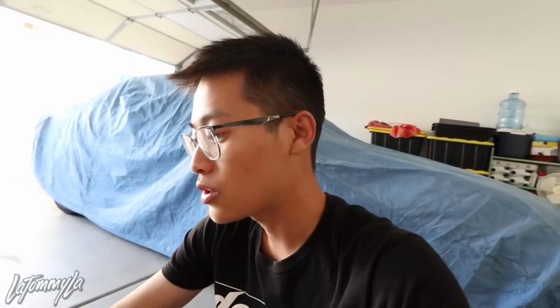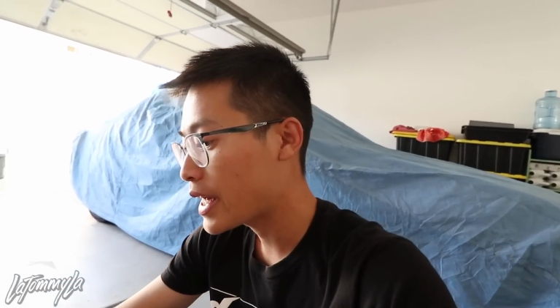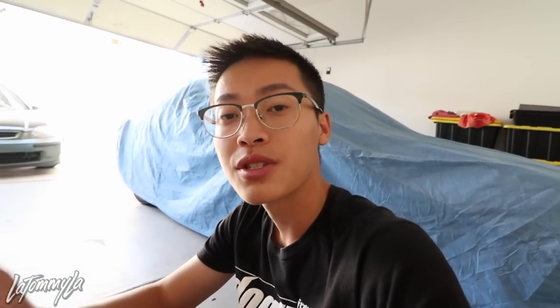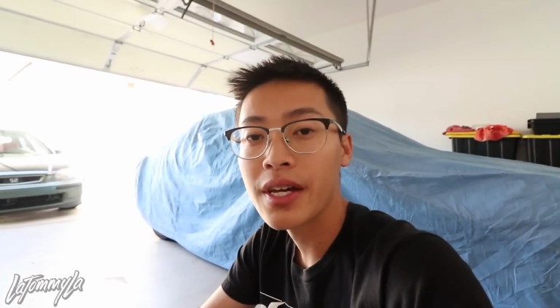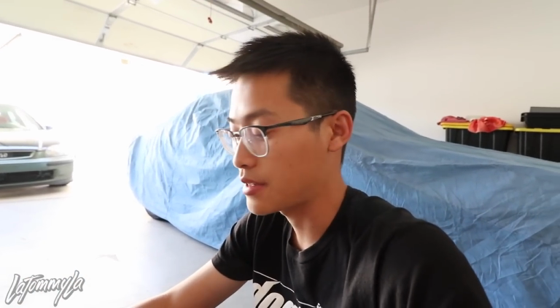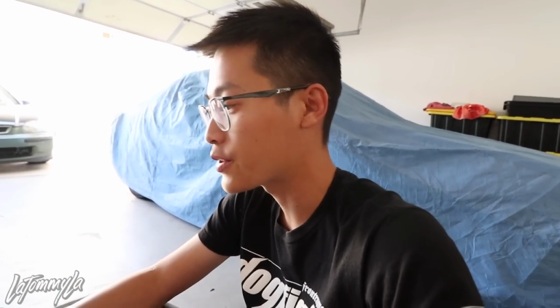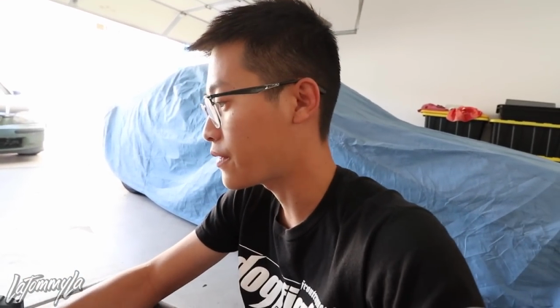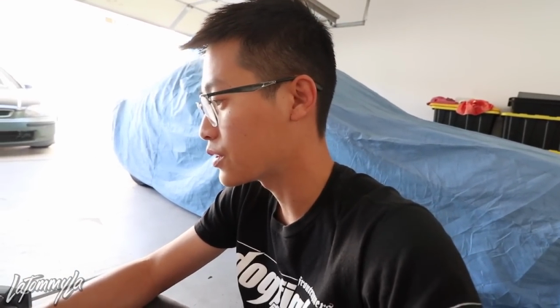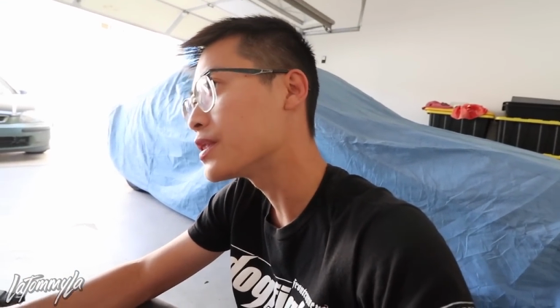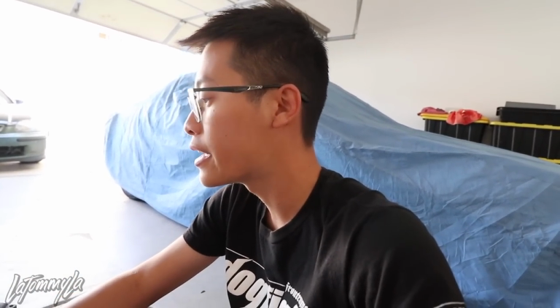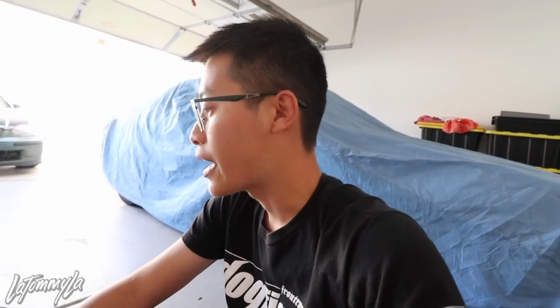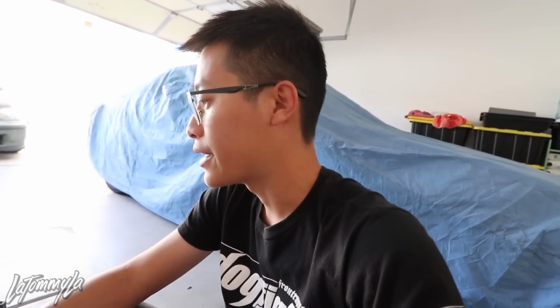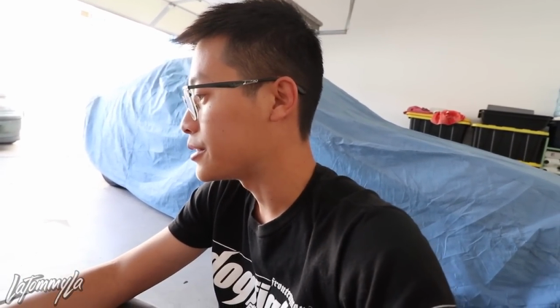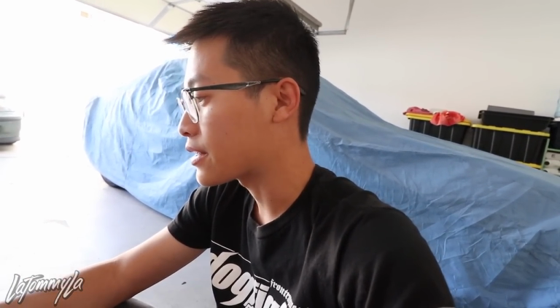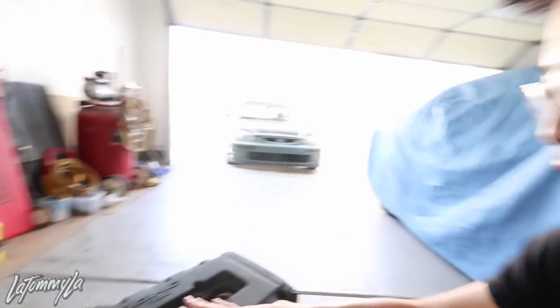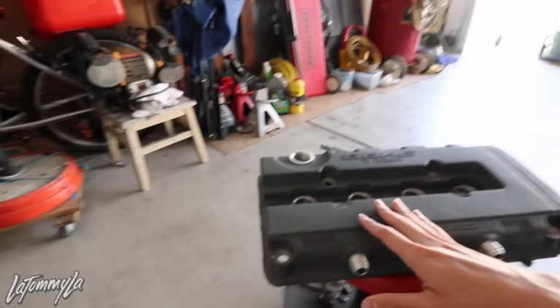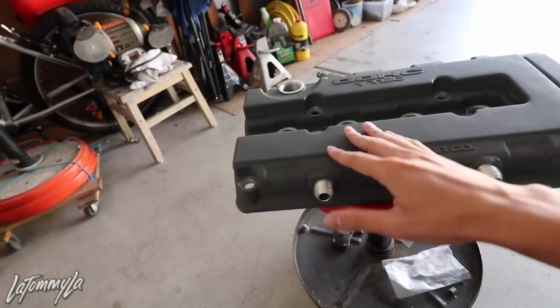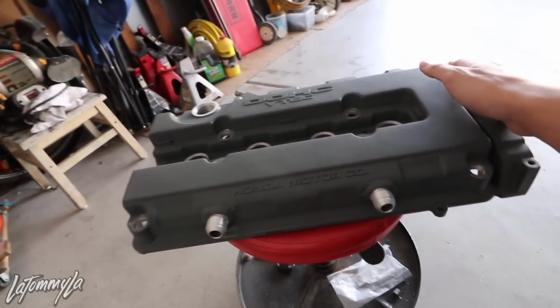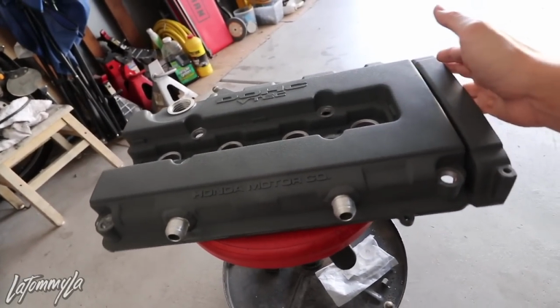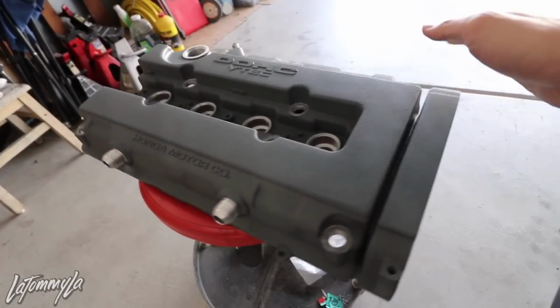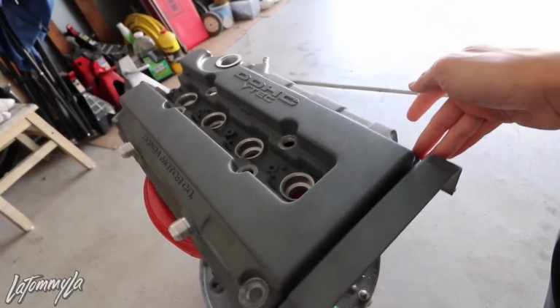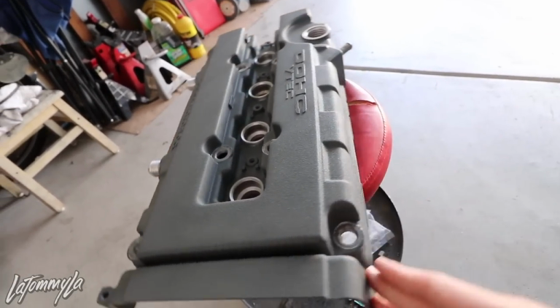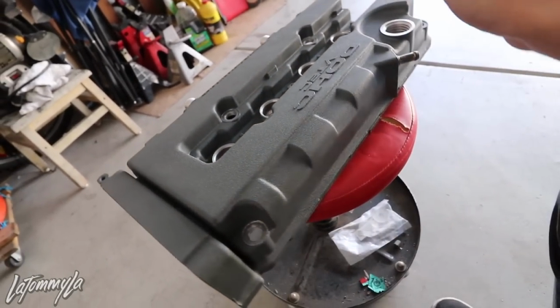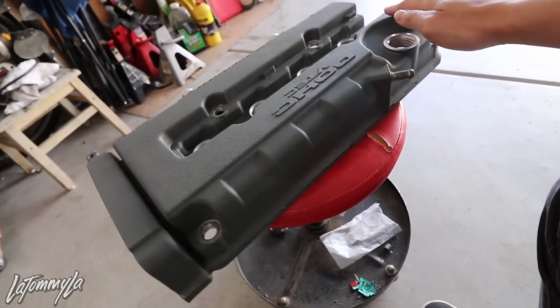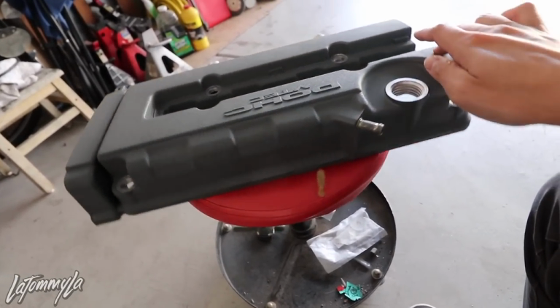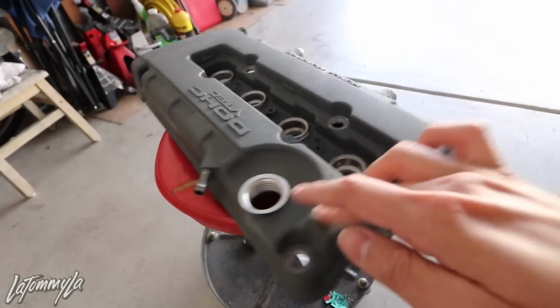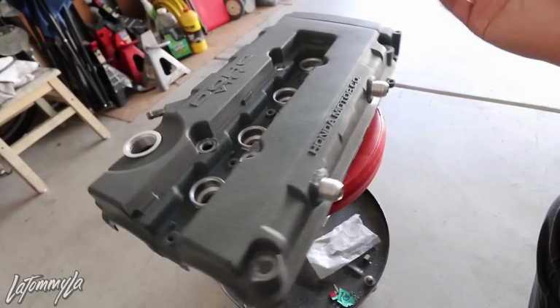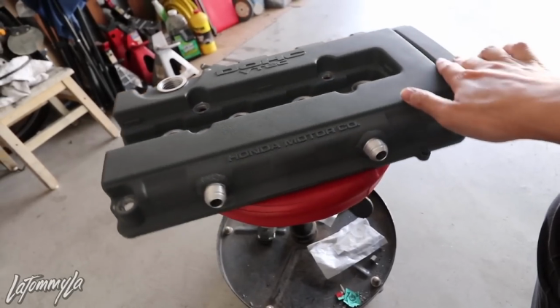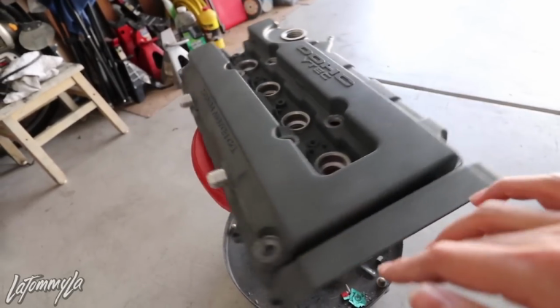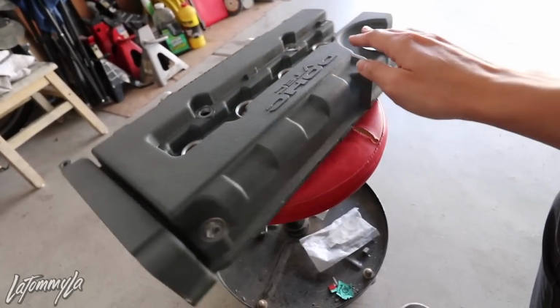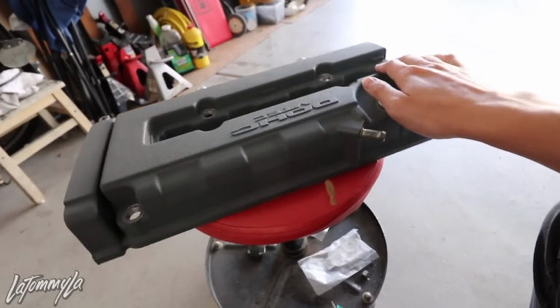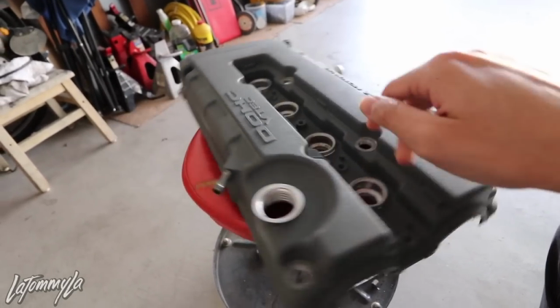It has been two to three days since I sprayed the valve cover and I started peeling off a lot of tape. Now you can see that it looks like a valve cover. What am I even saying sometimes? So what I'm going to do now is tape off the lettering and sand it down.